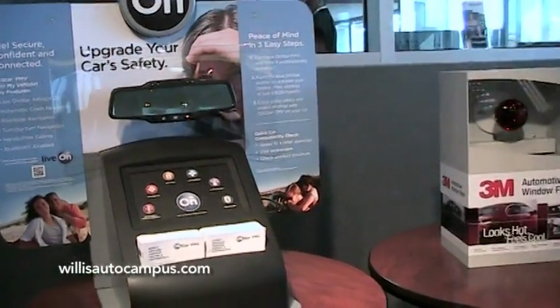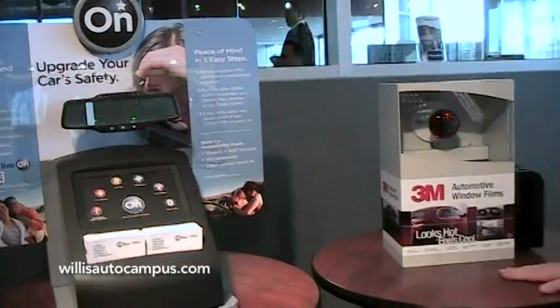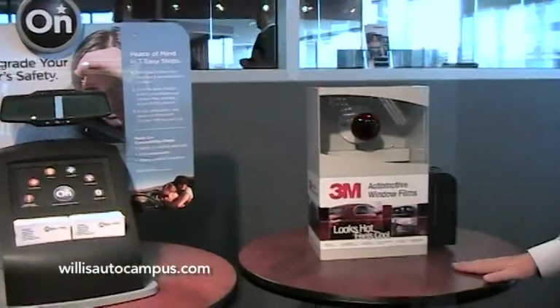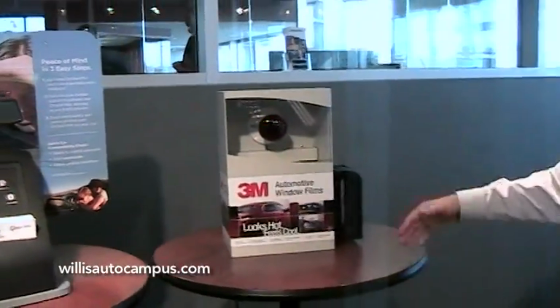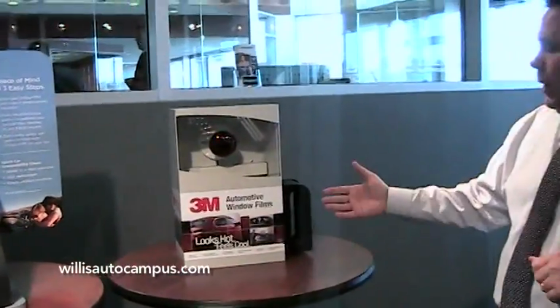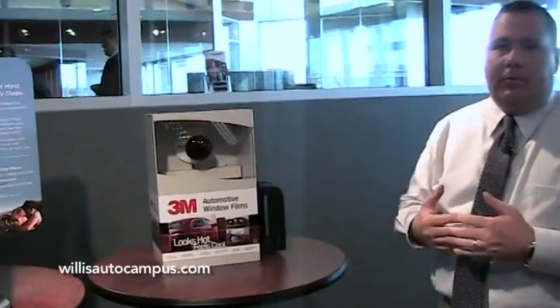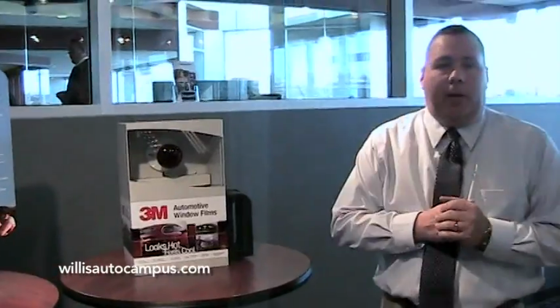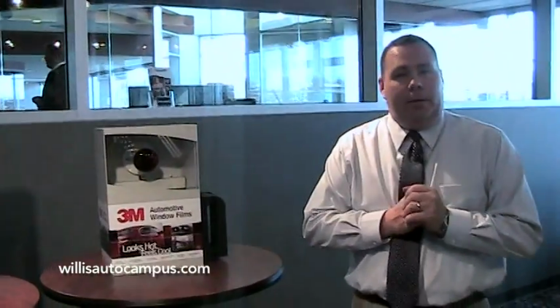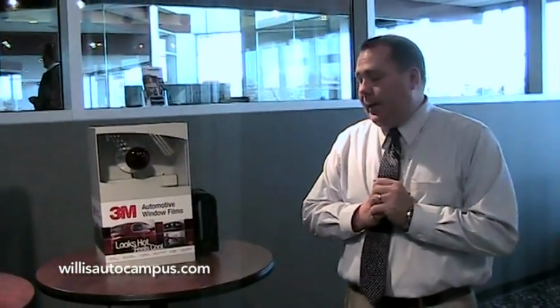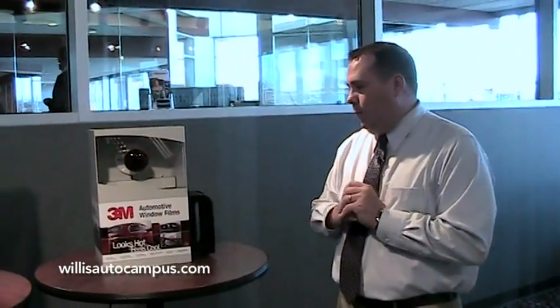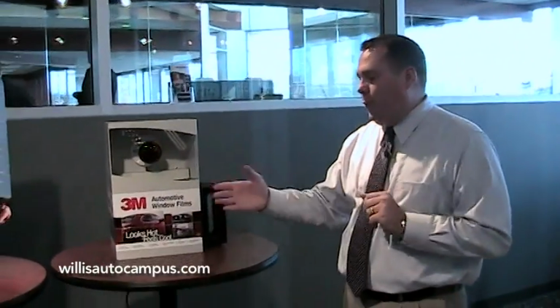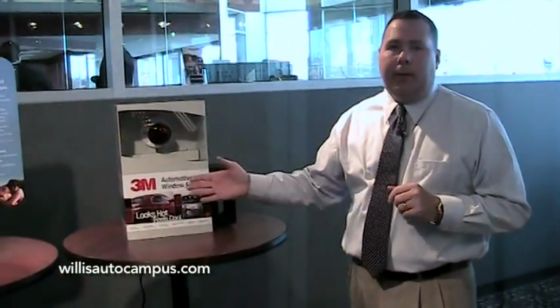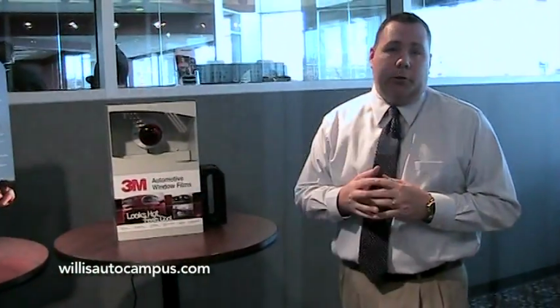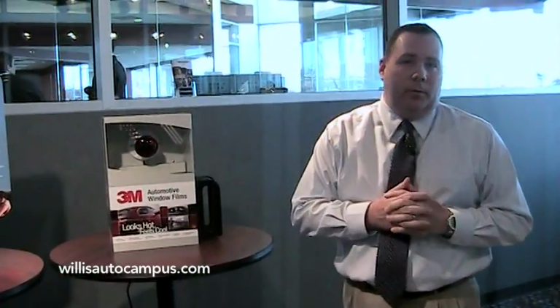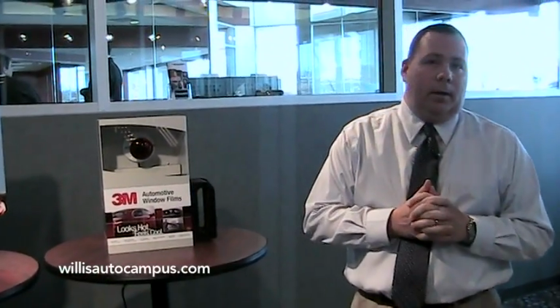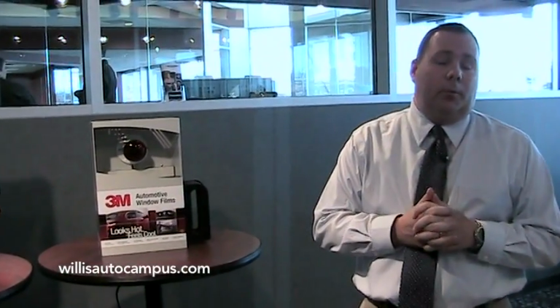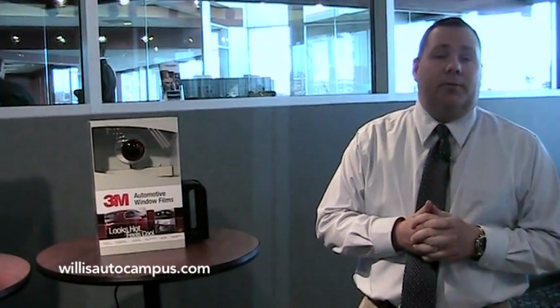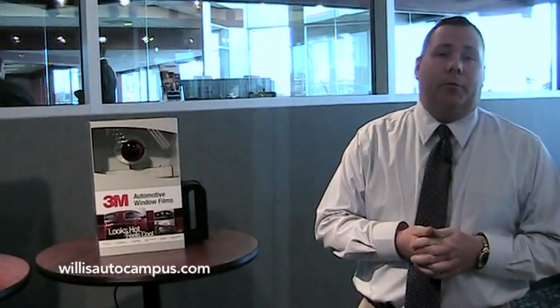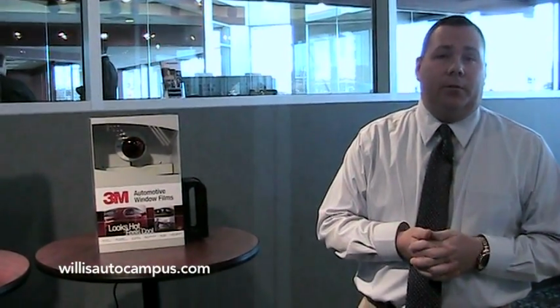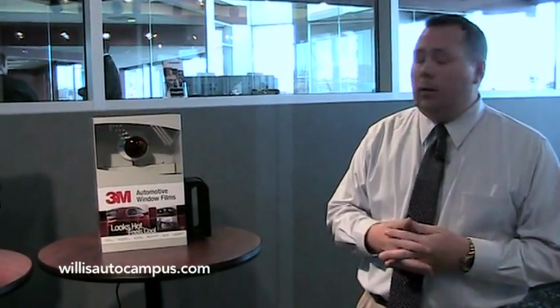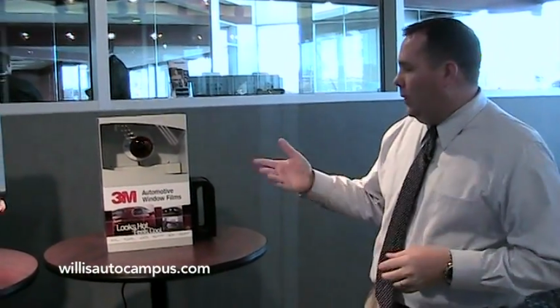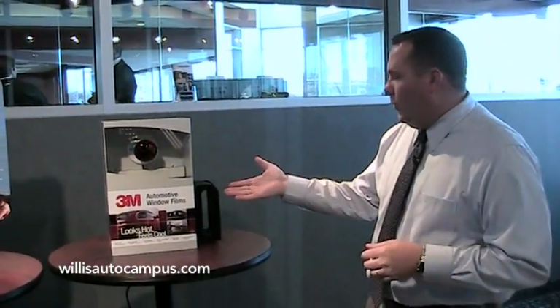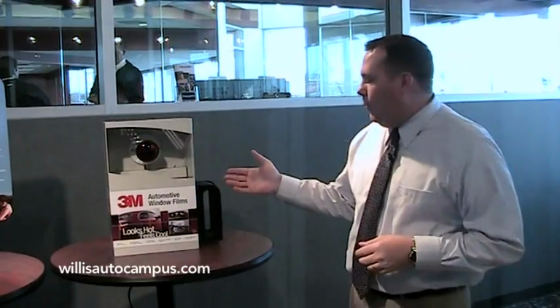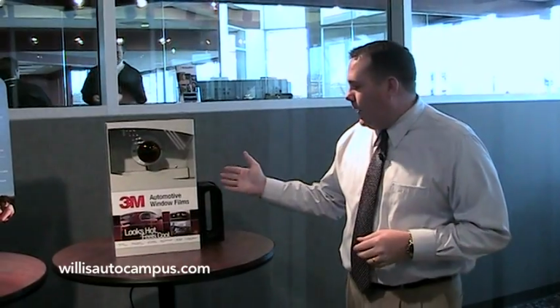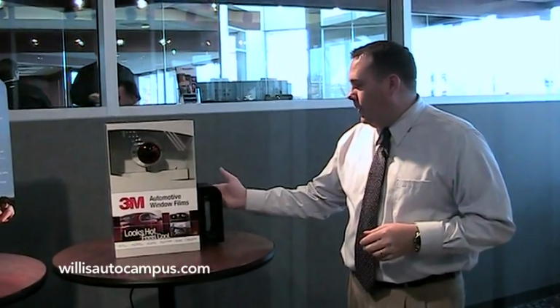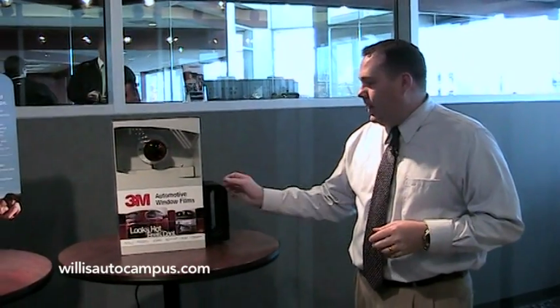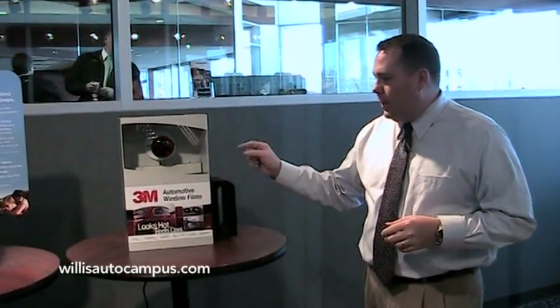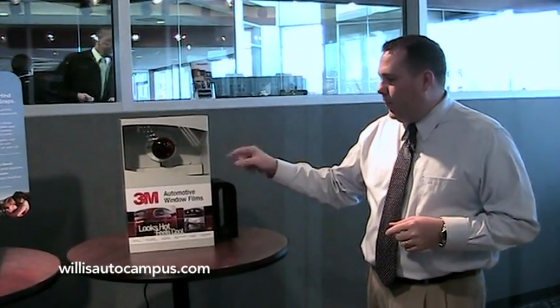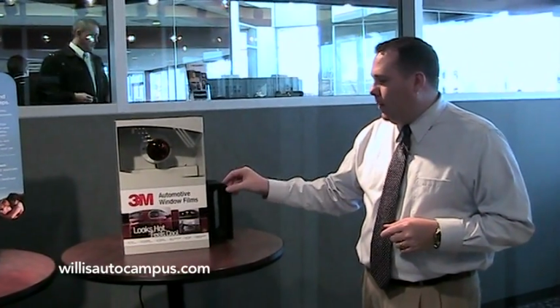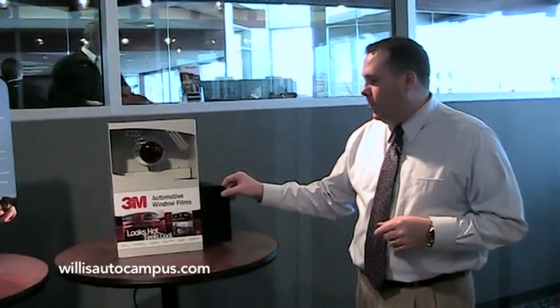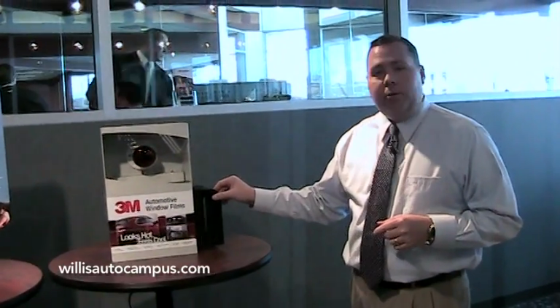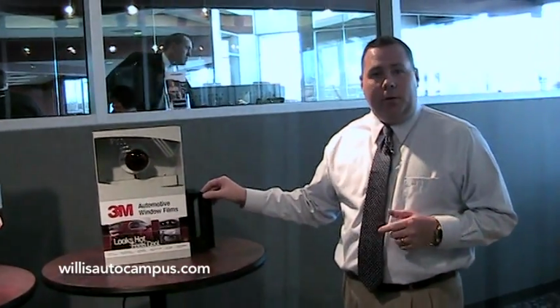Another item we offer: you've probably seen a video I've done in the past with the 3M clear shield, a clear protective film for the front of your vehicle. Along with that, we've added the 3M automotive window tint films.